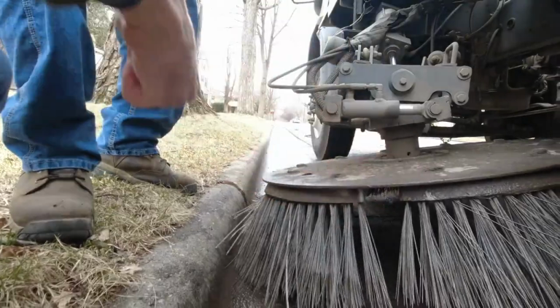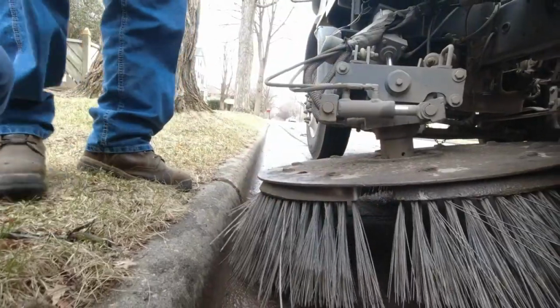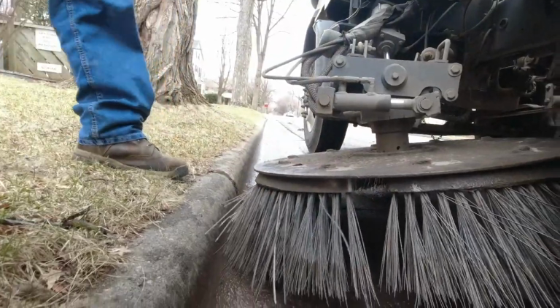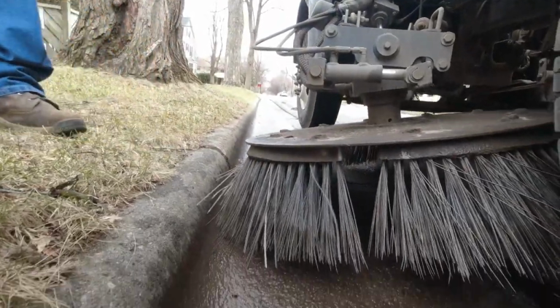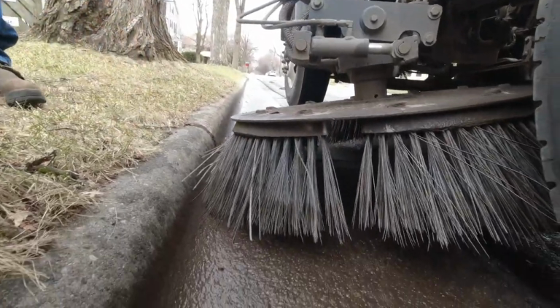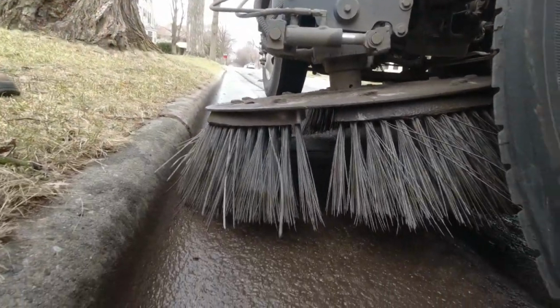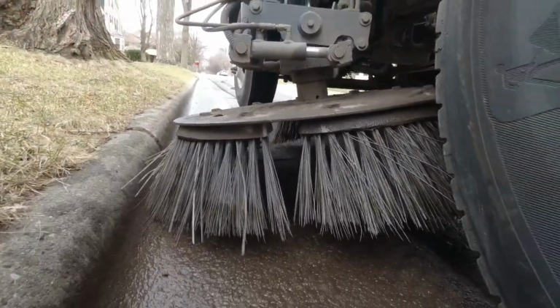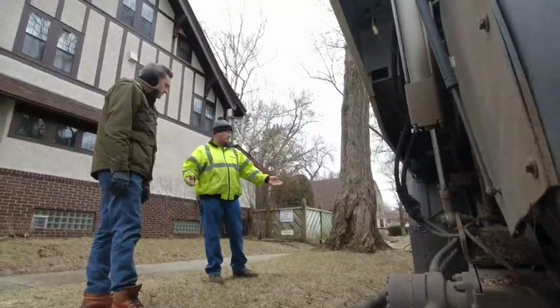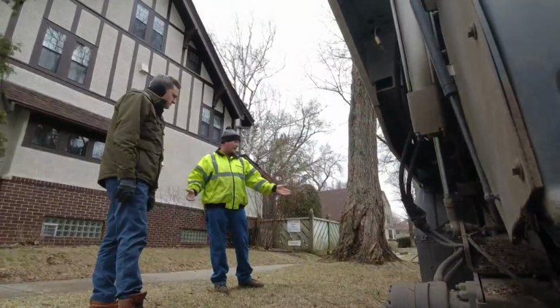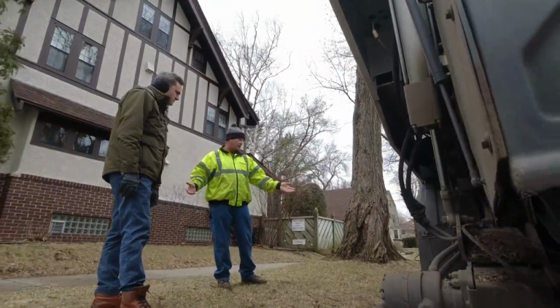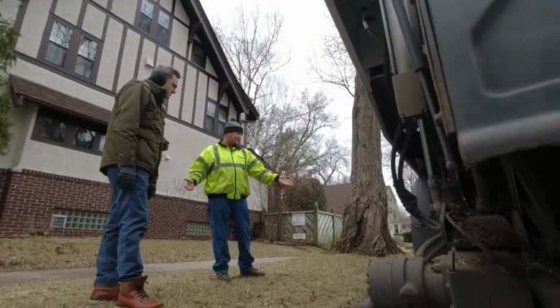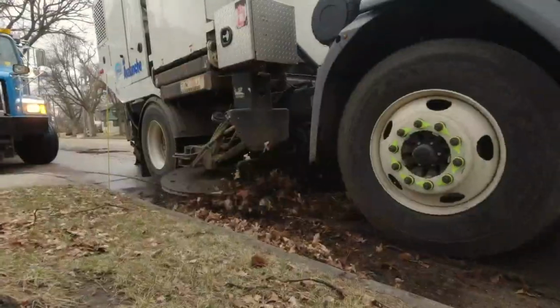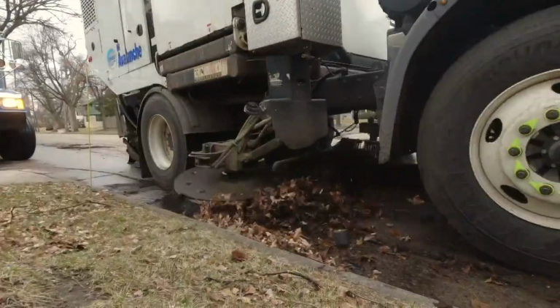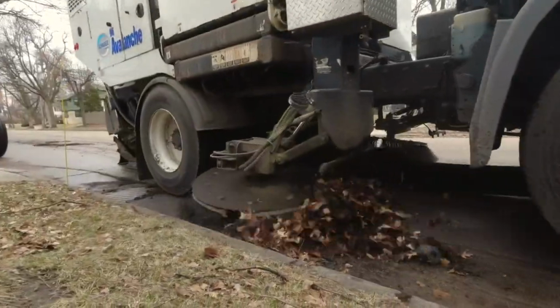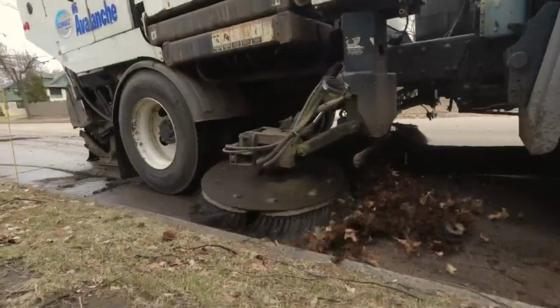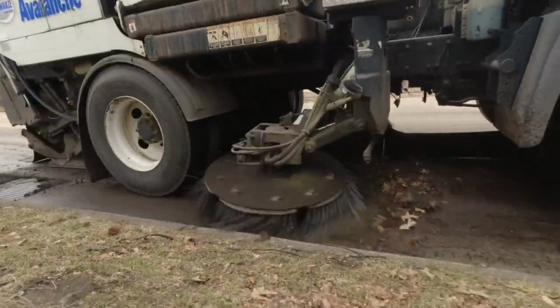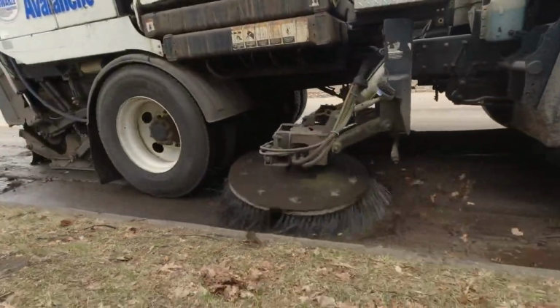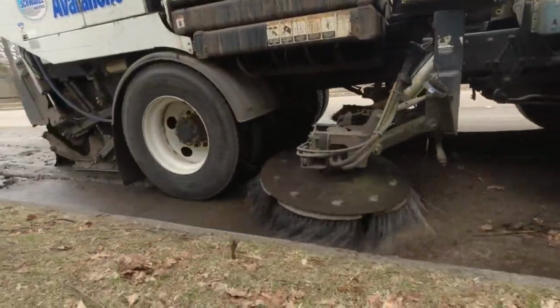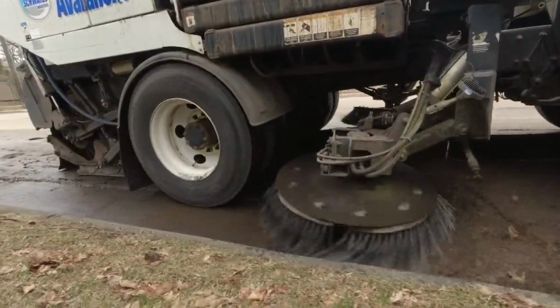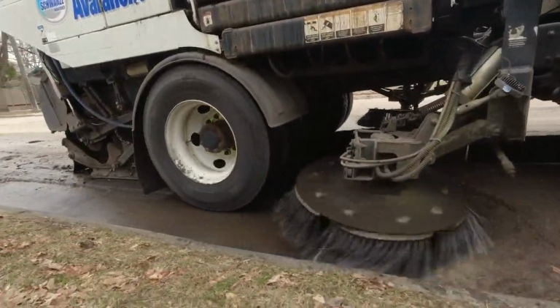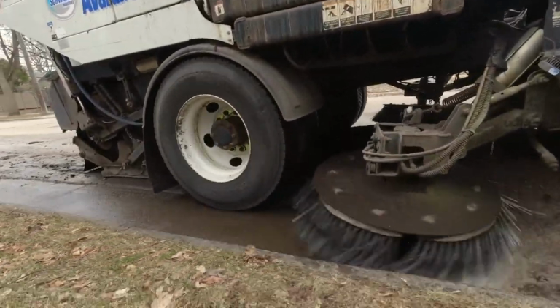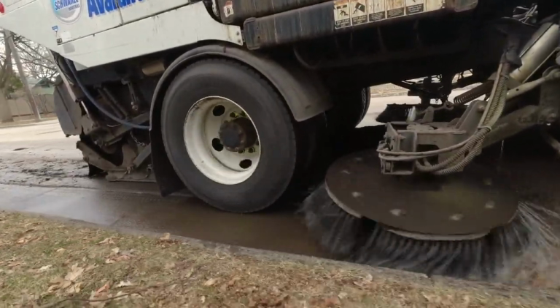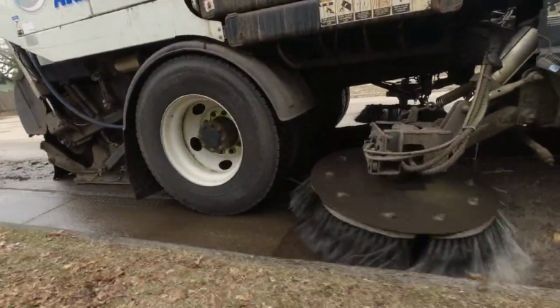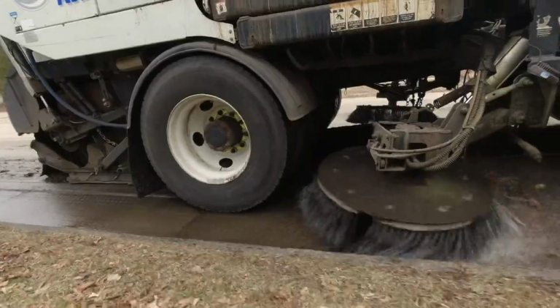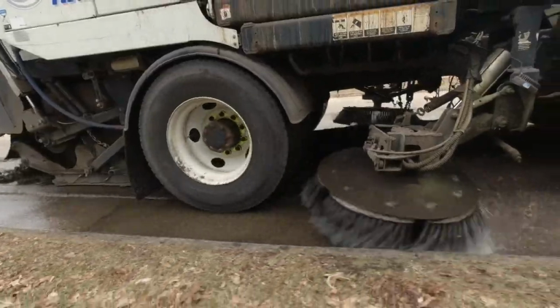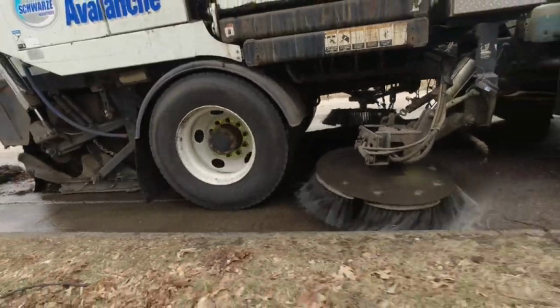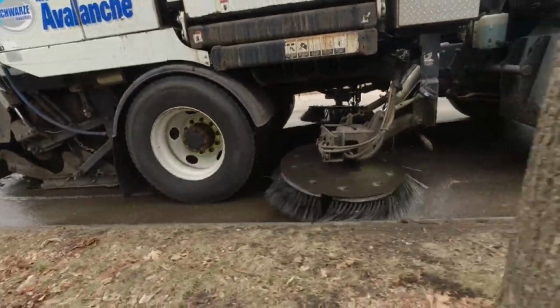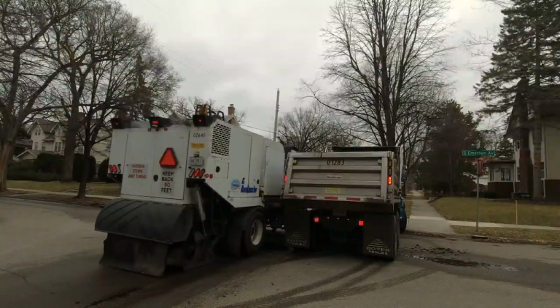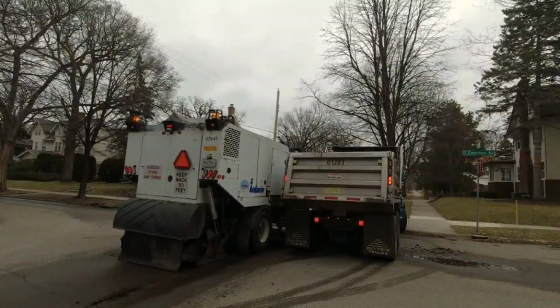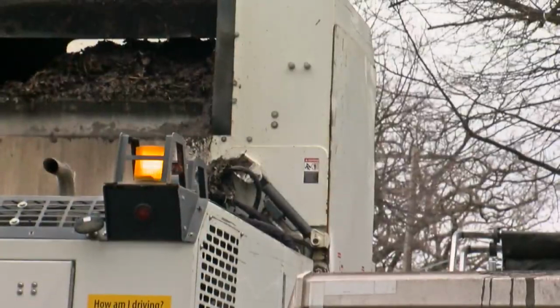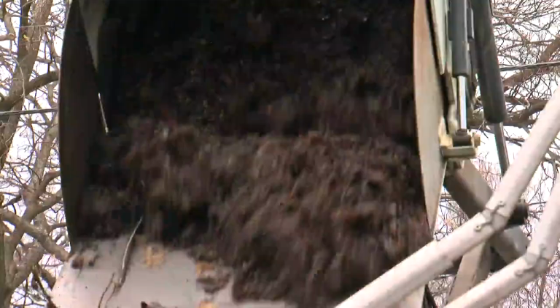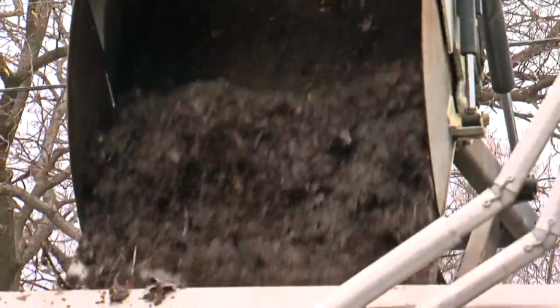When the bristles get short, they change them out — they won't make it all season. Davison says one crew will cover dozens of miles in a day, but they stop frequently to unload into a truck that follows along.